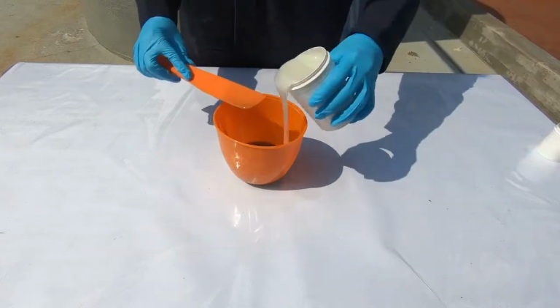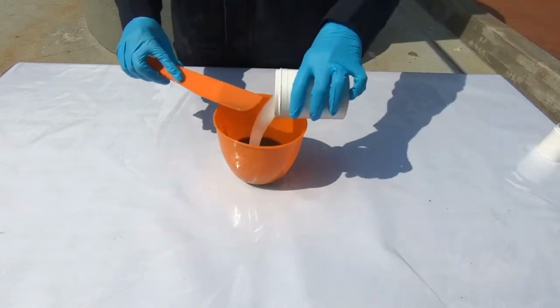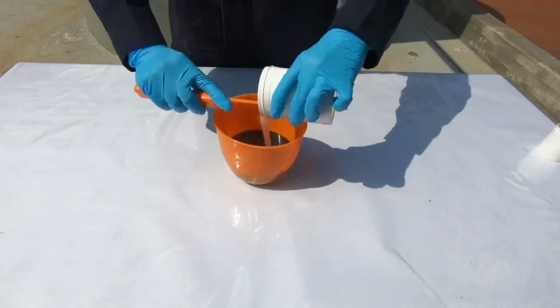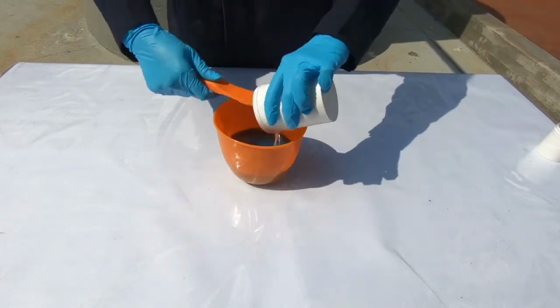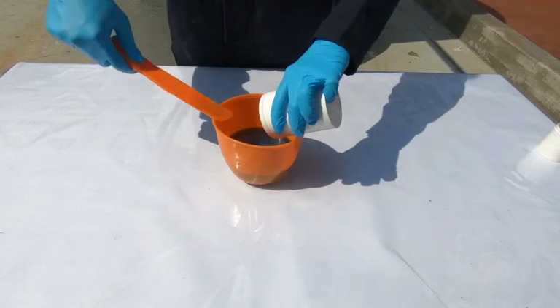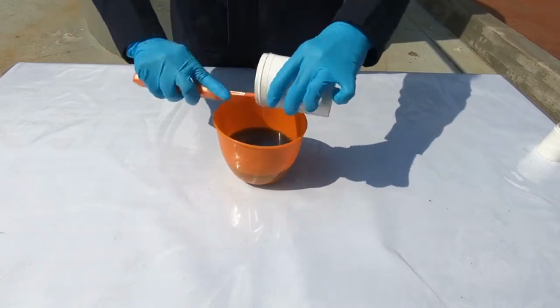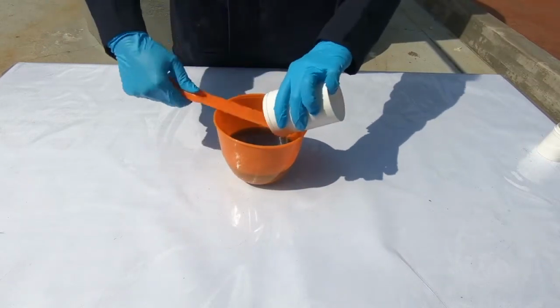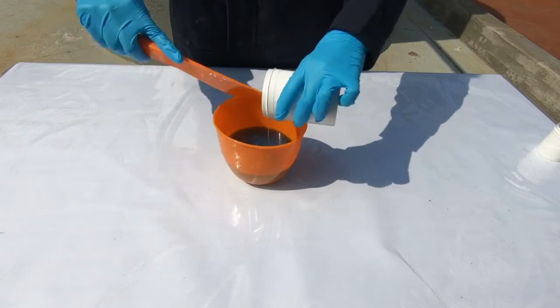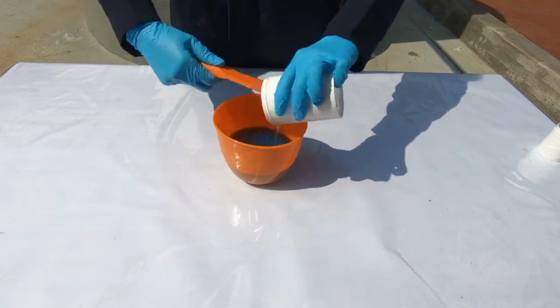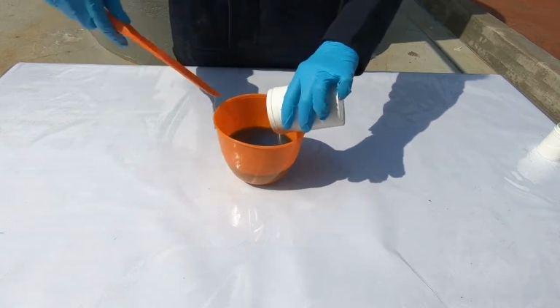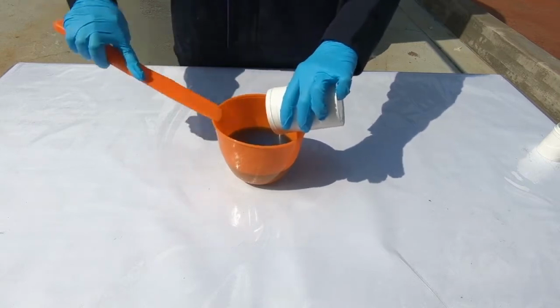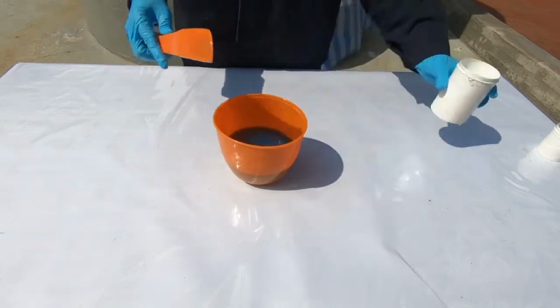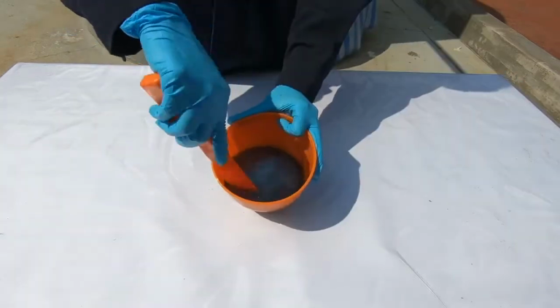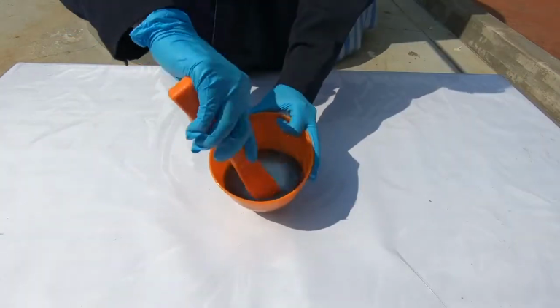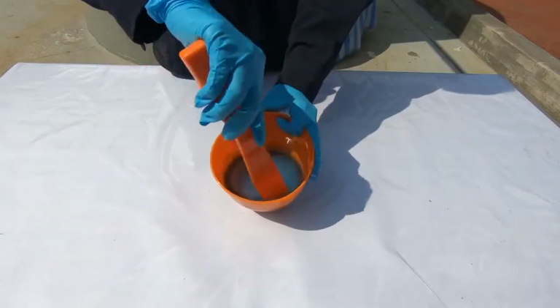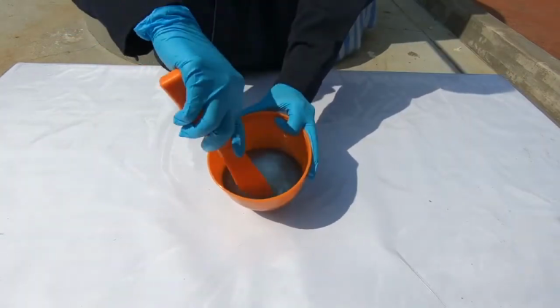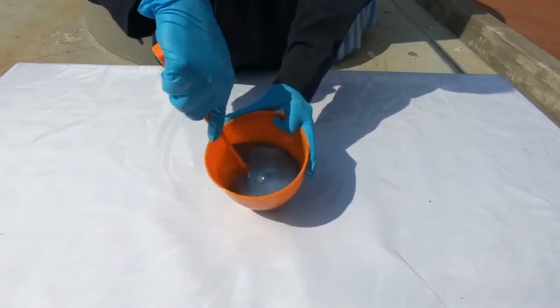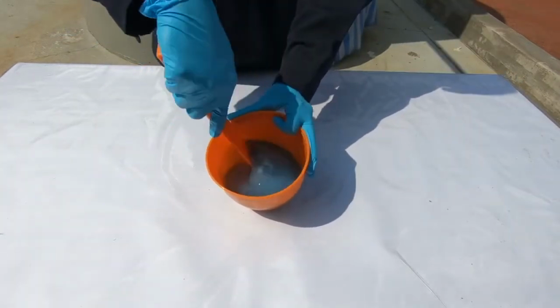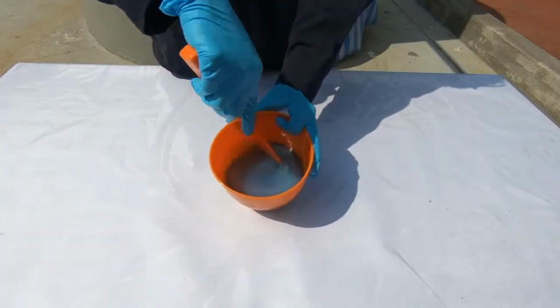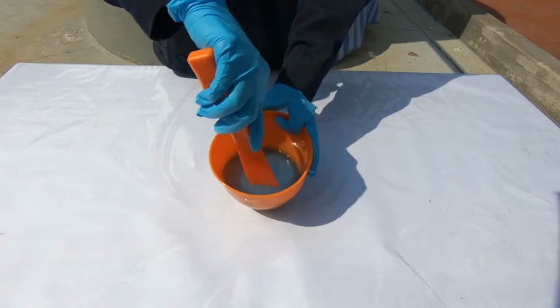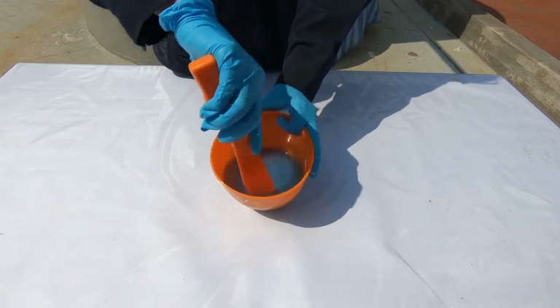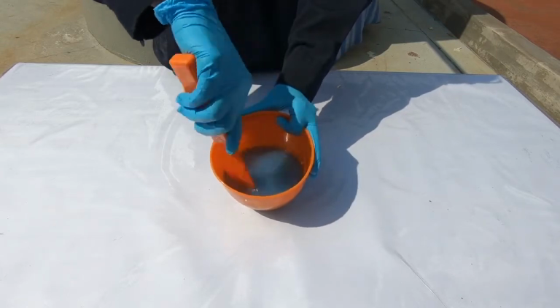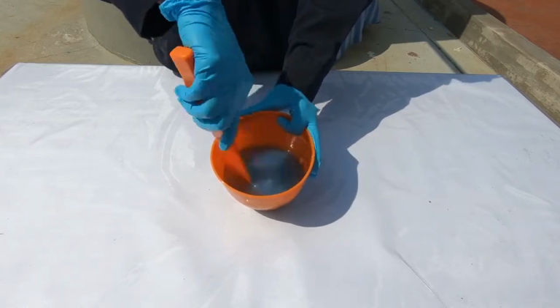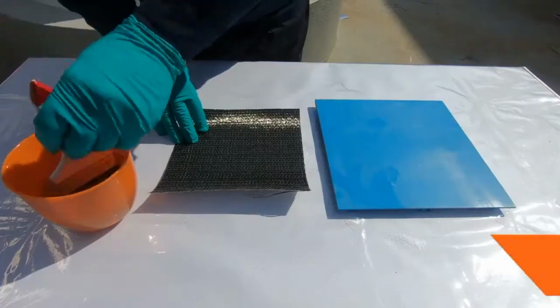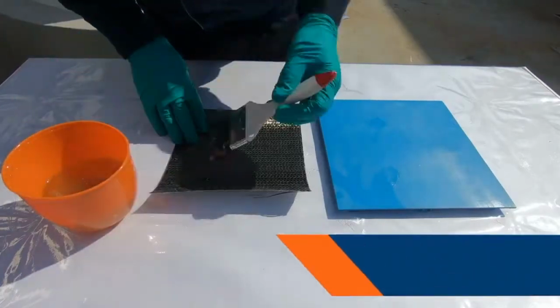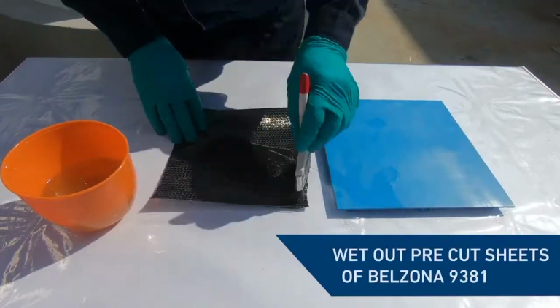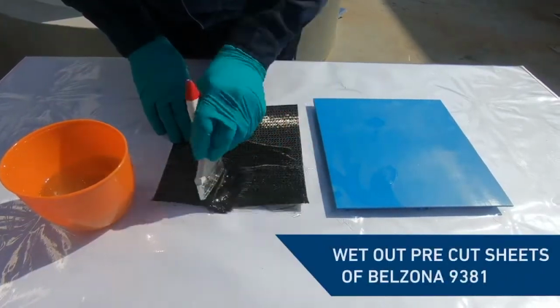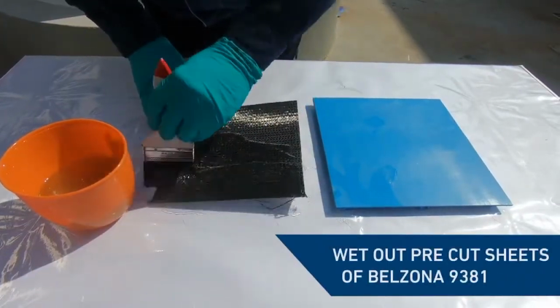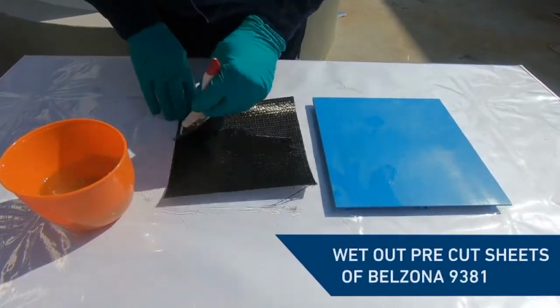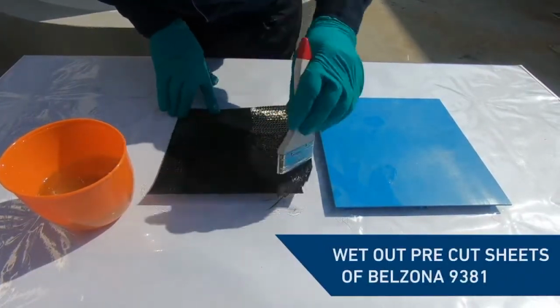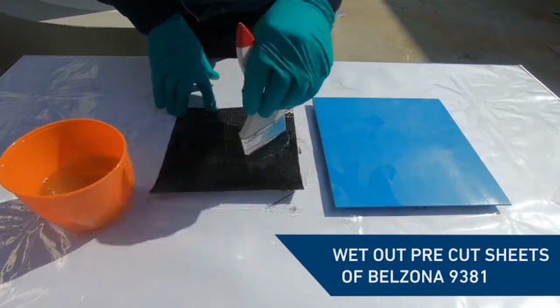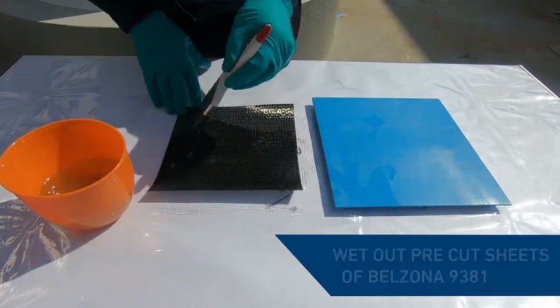Mix the two components together thoroughly. Using the resin, wet out the pre-measured reinforcement sheets on both sides.